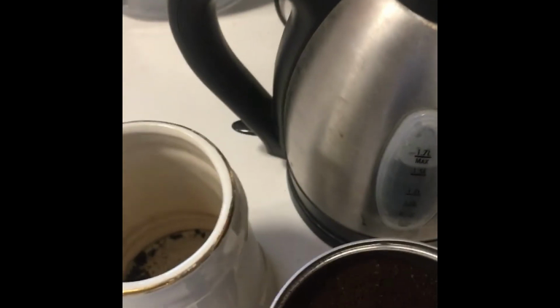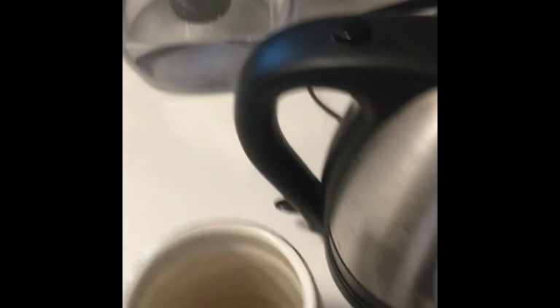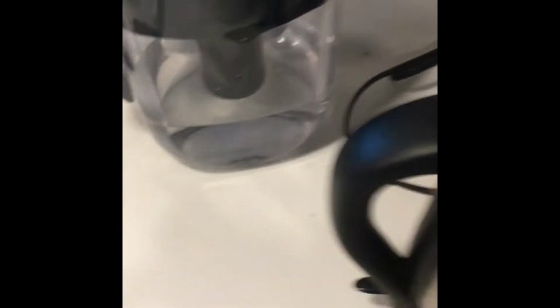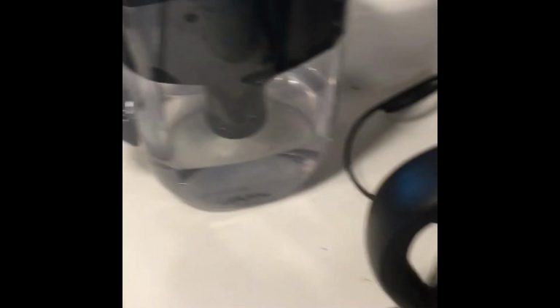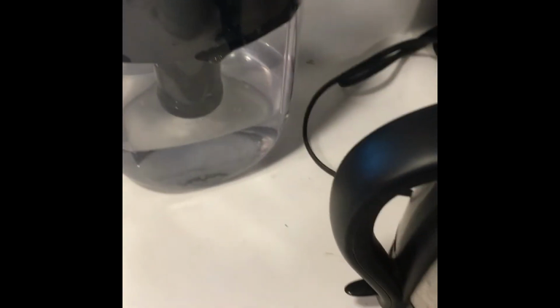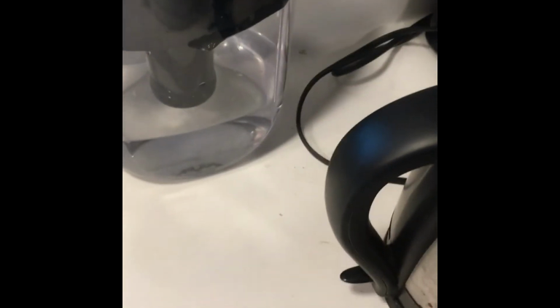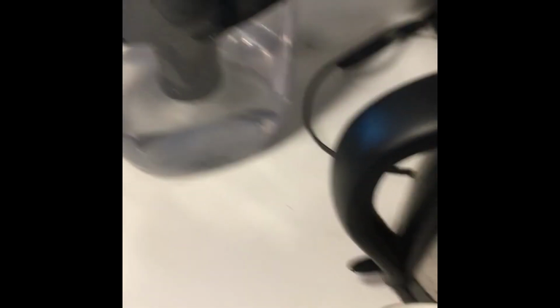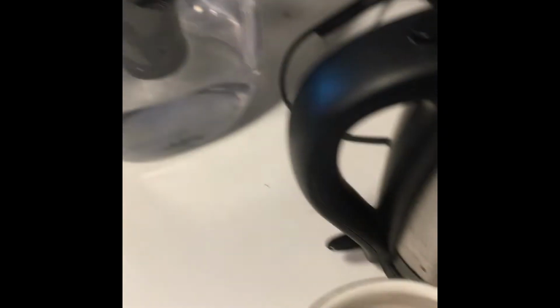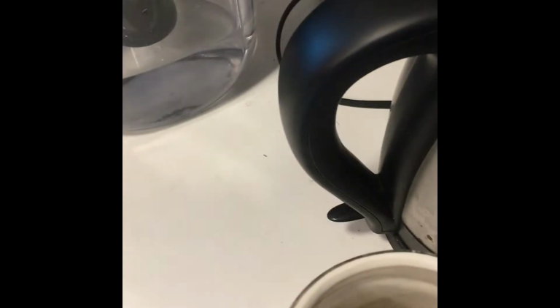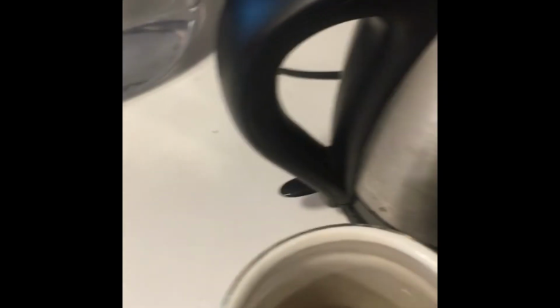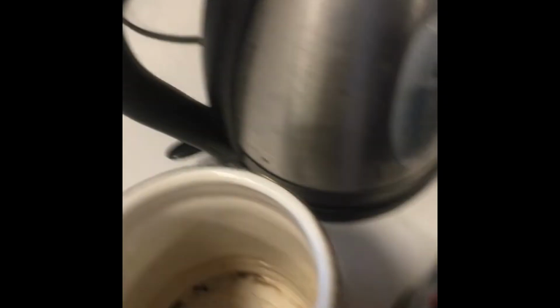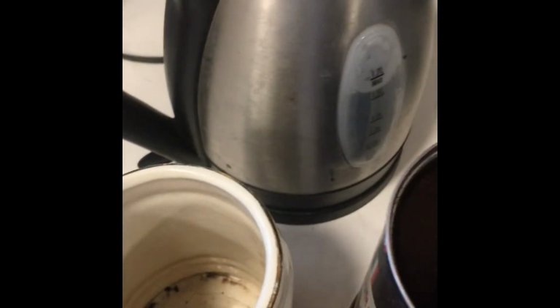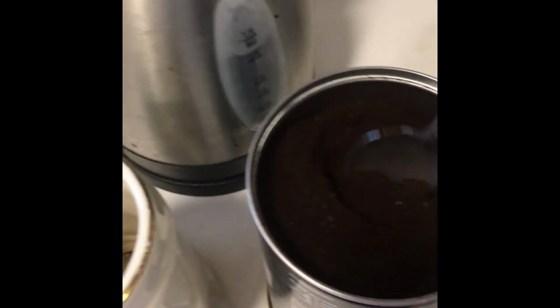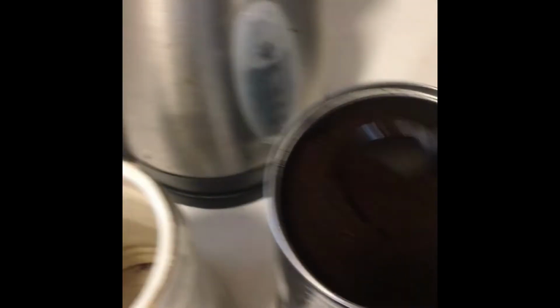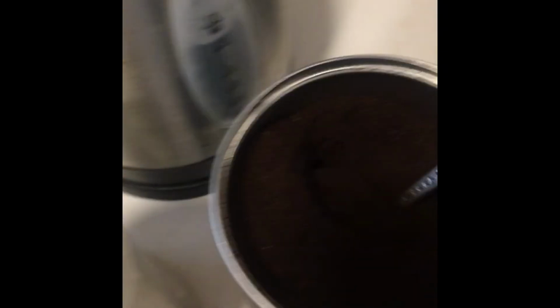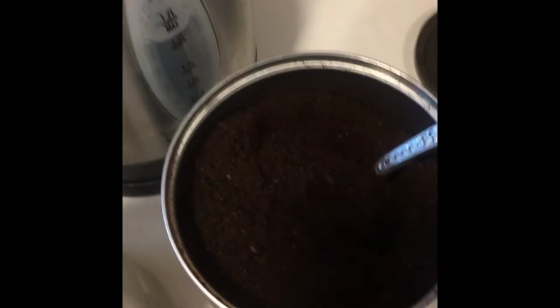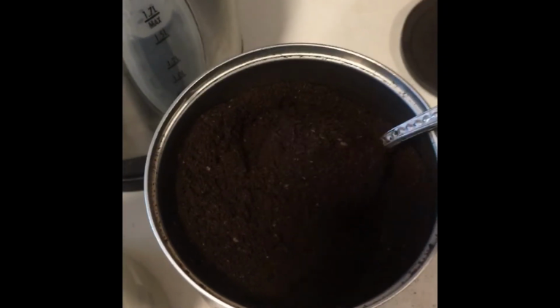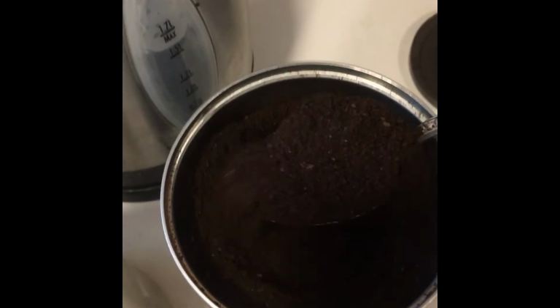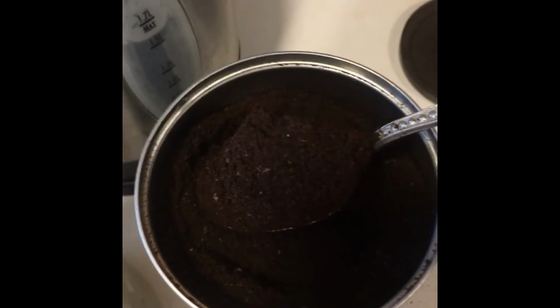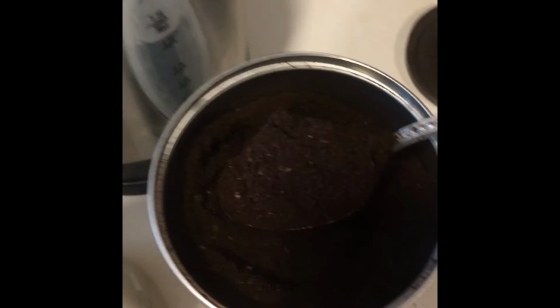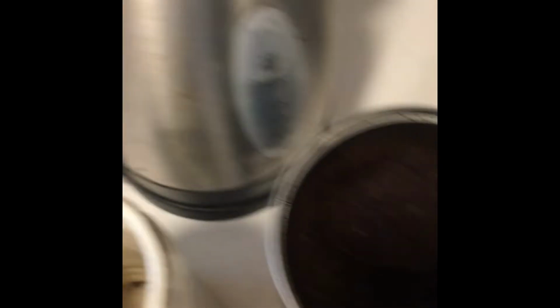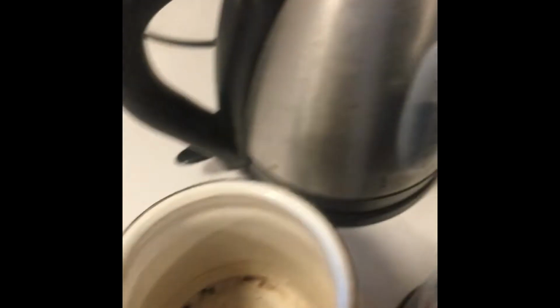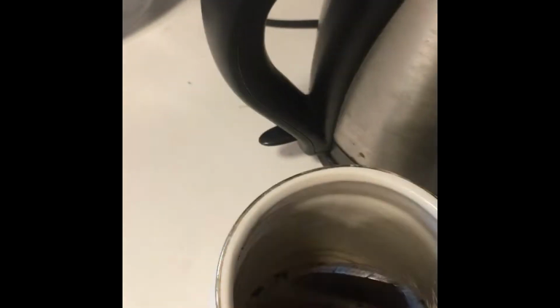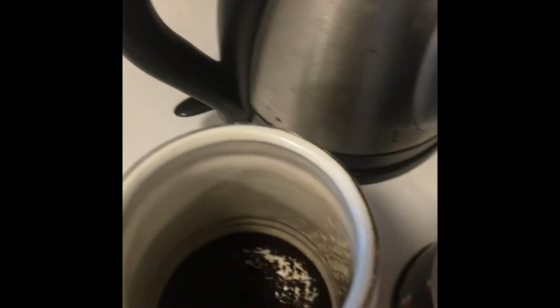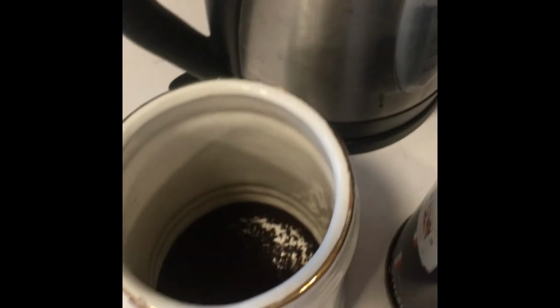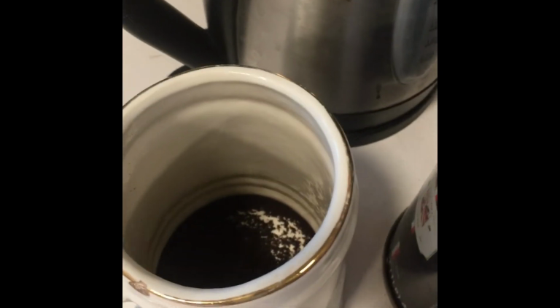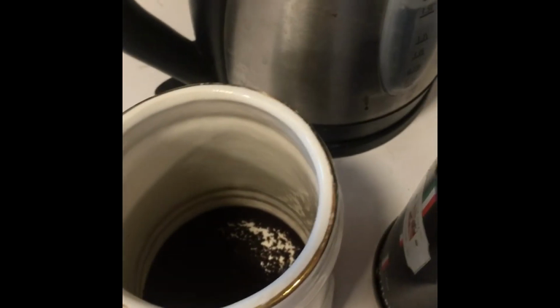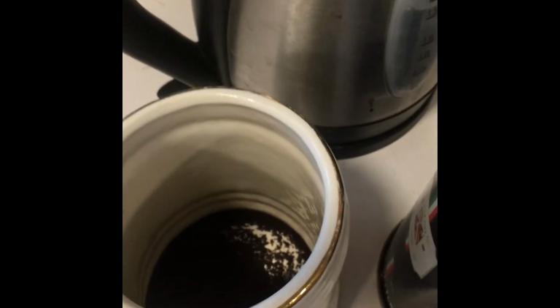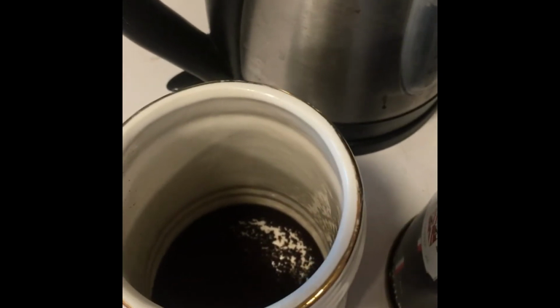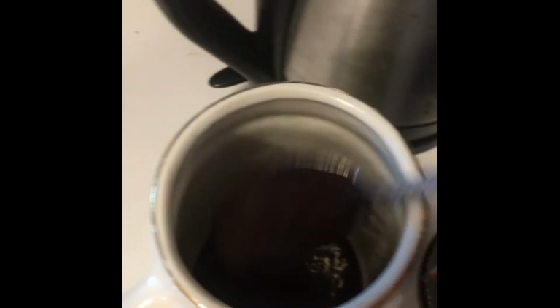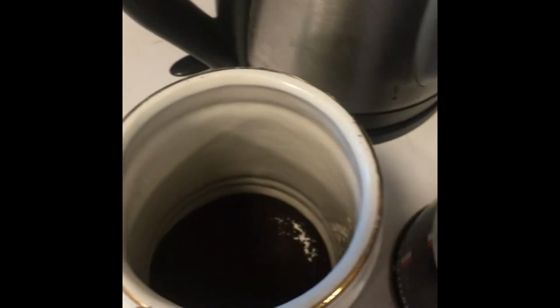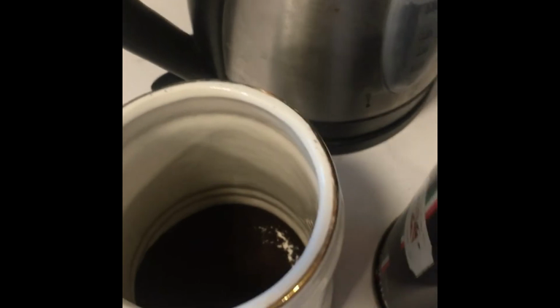I do start with filtered water because I like my coffee to not have all sorts of impurities in it. So I just take my three tablespoons of coffee and I put it down in the mug.